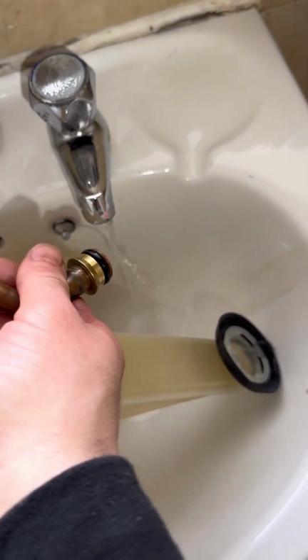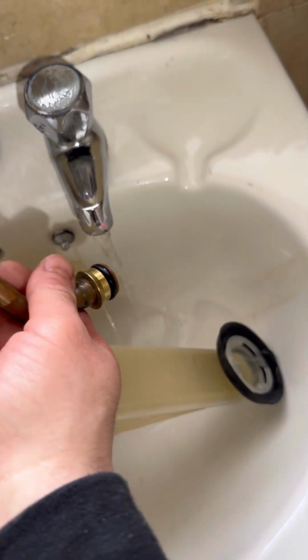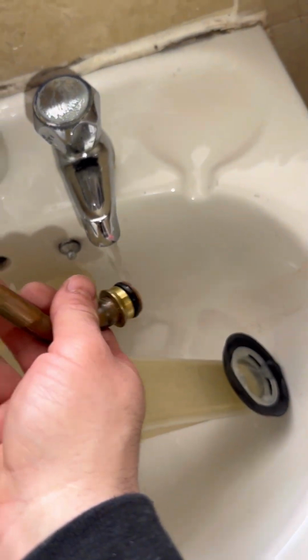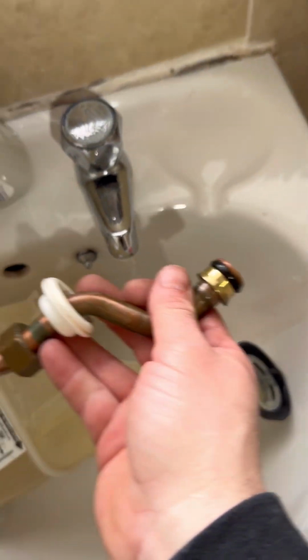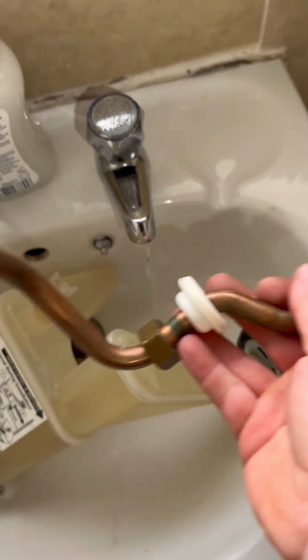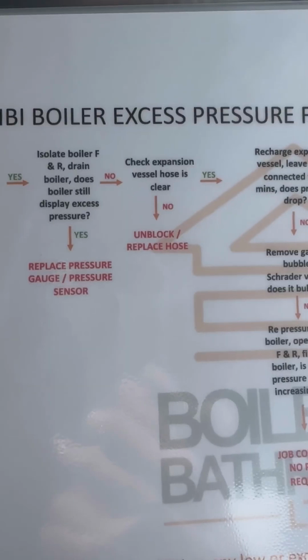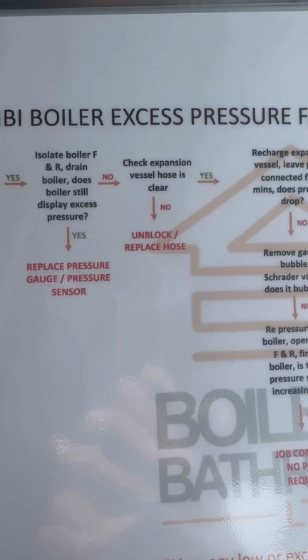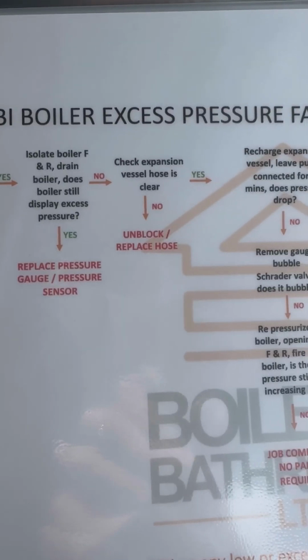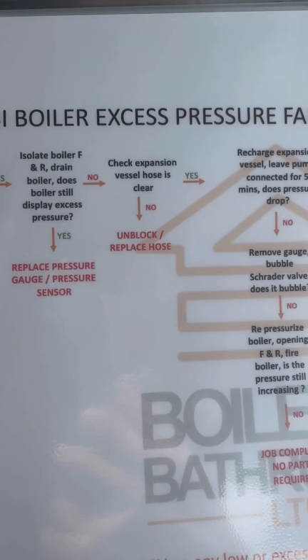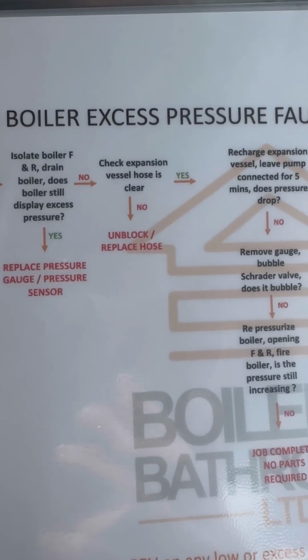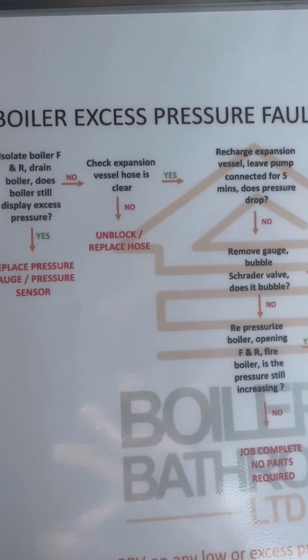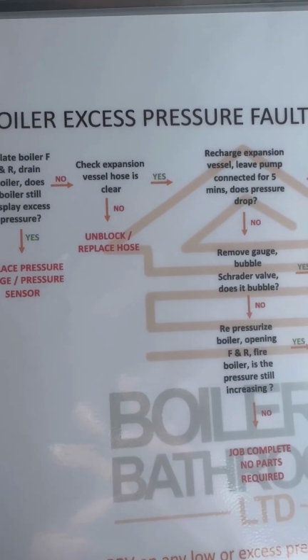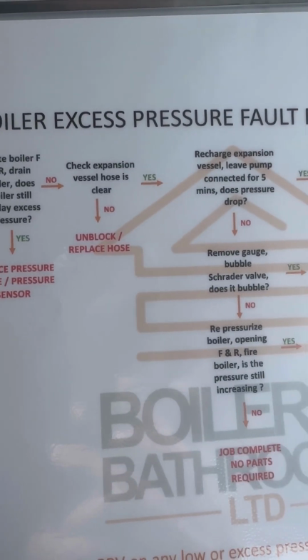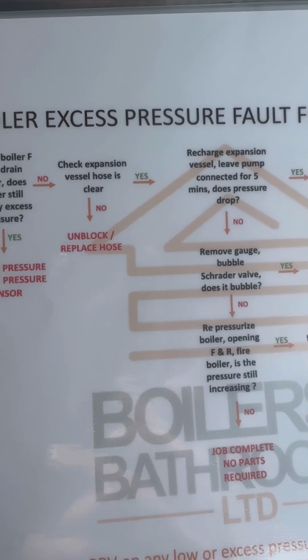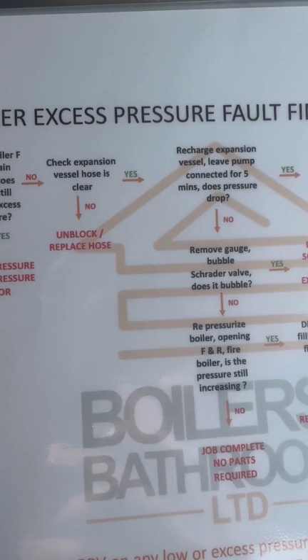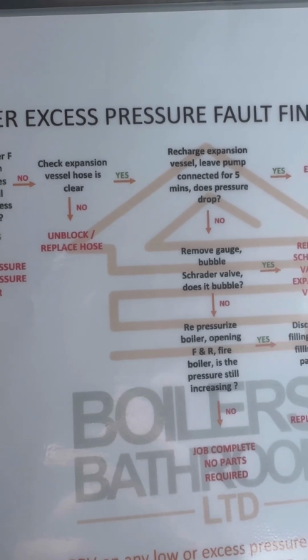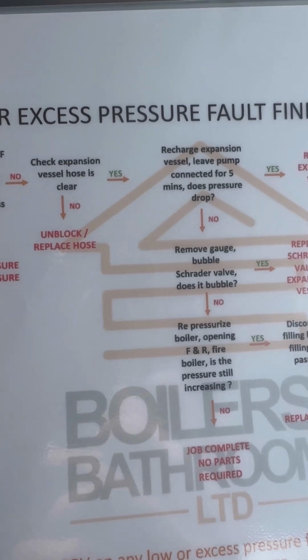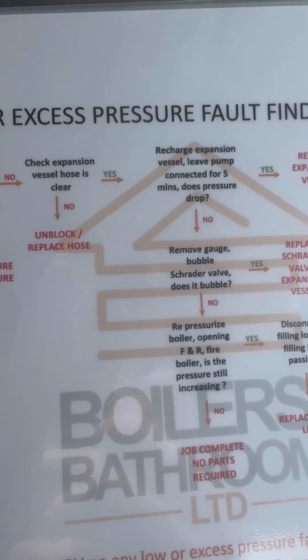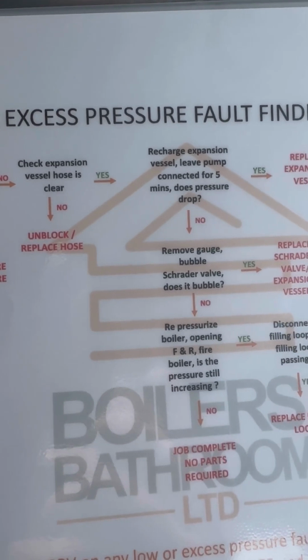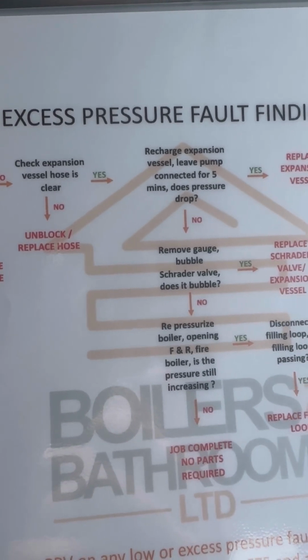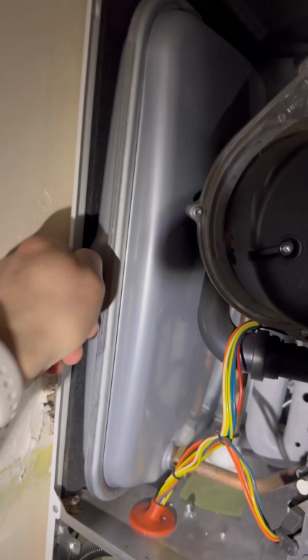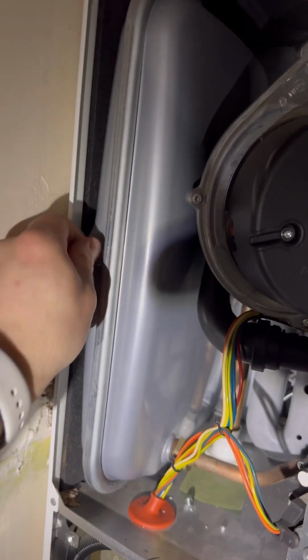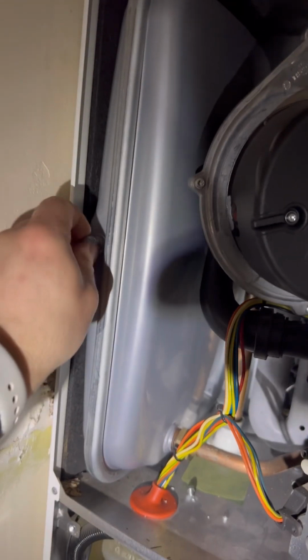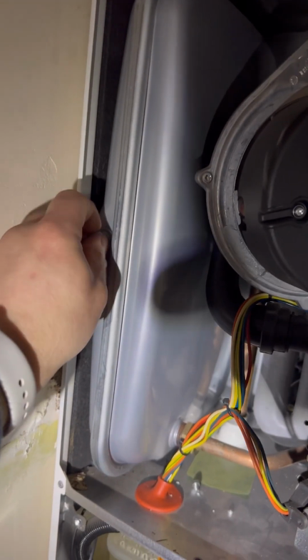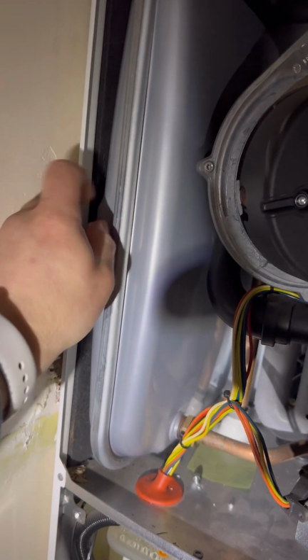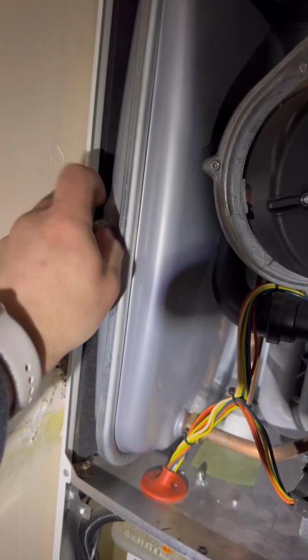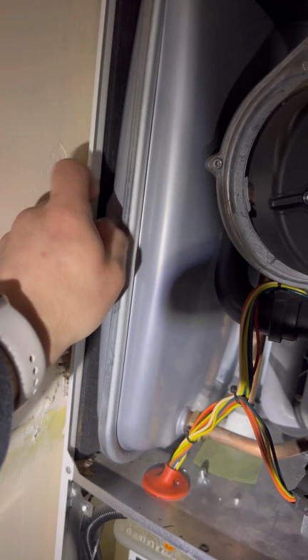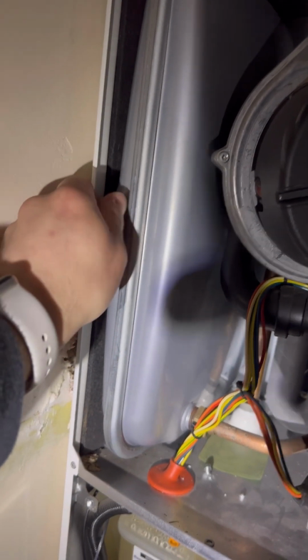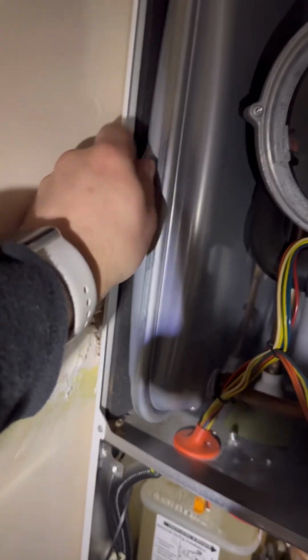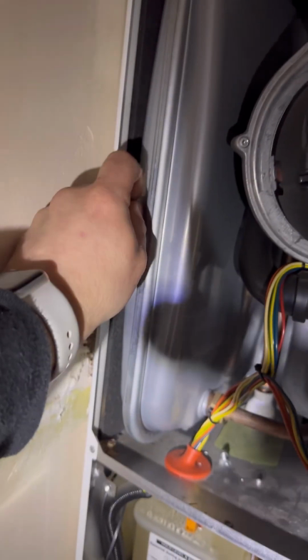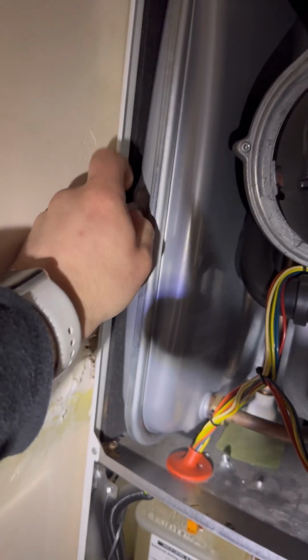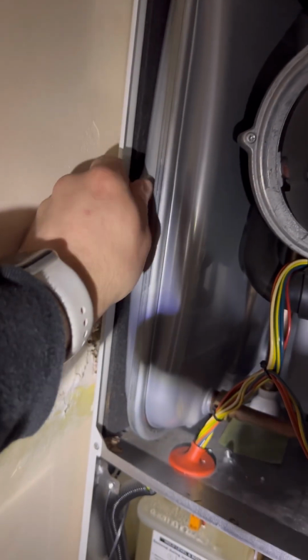Bit of rusty water there. Now recharge the expansion vessel and leave the pump connected for five minutes once pressure is achieved.